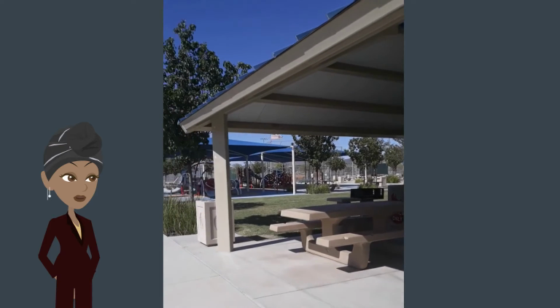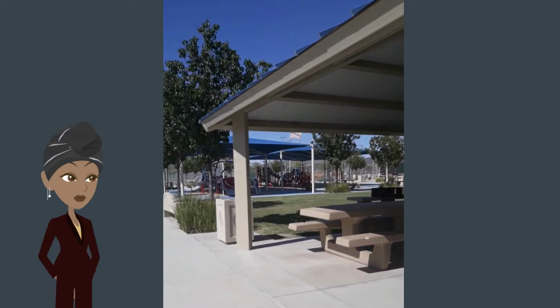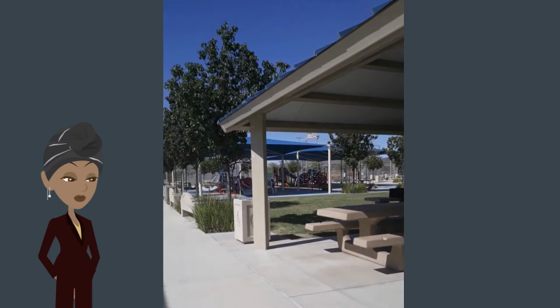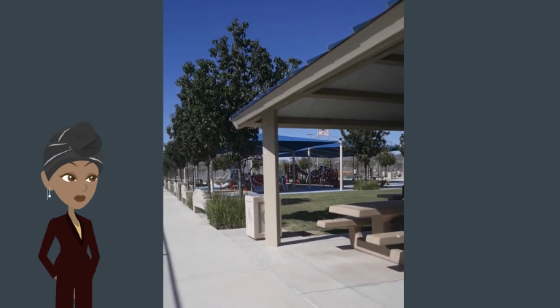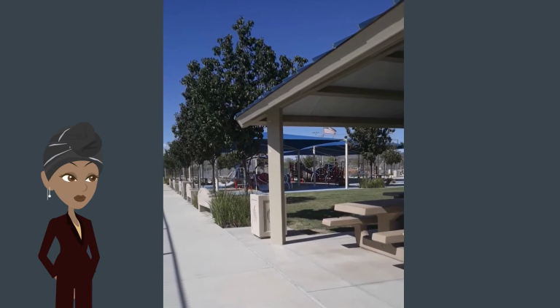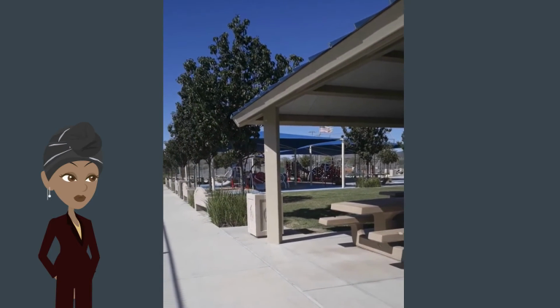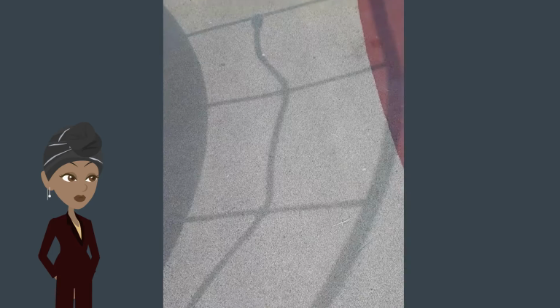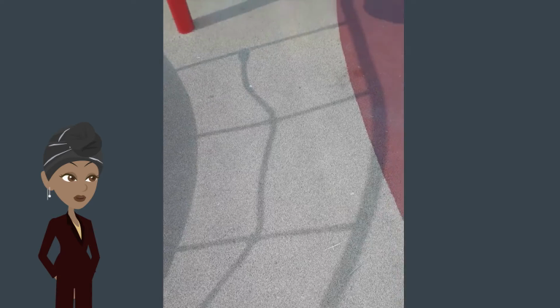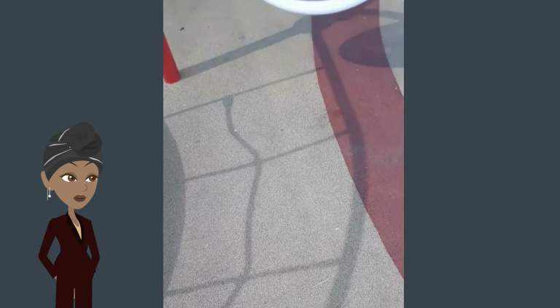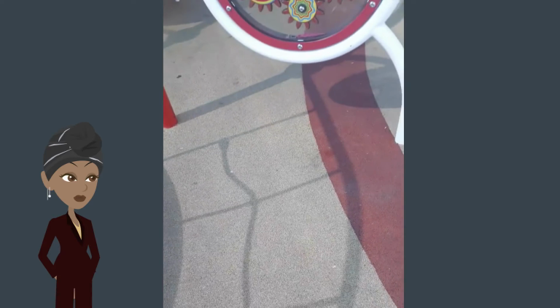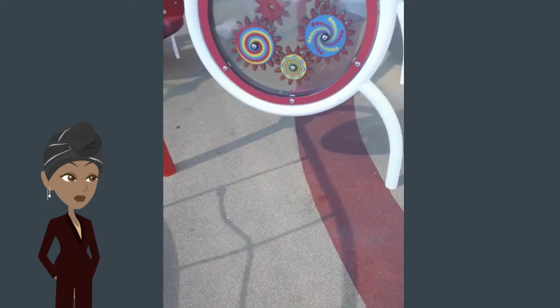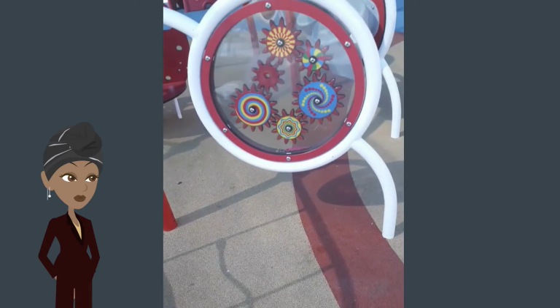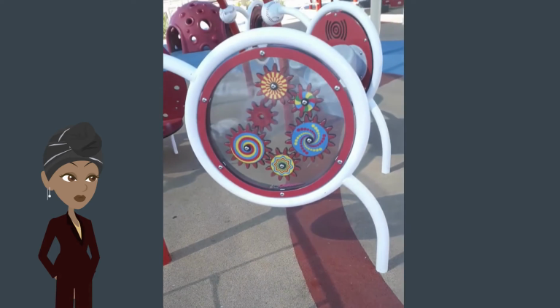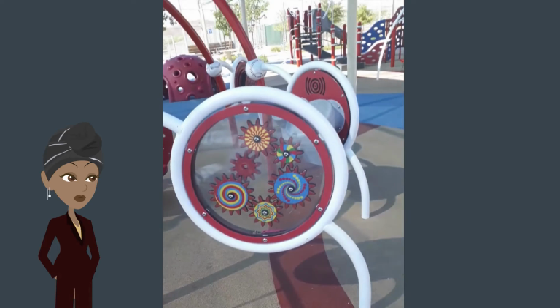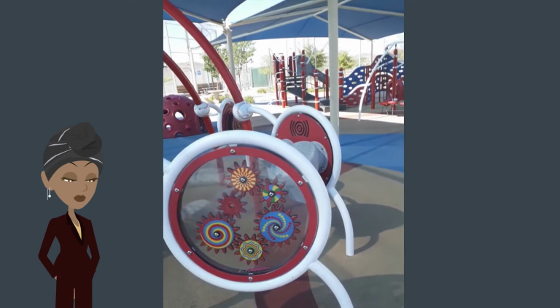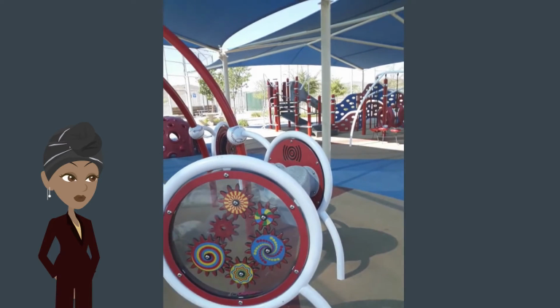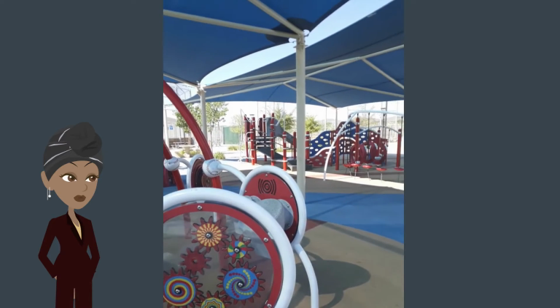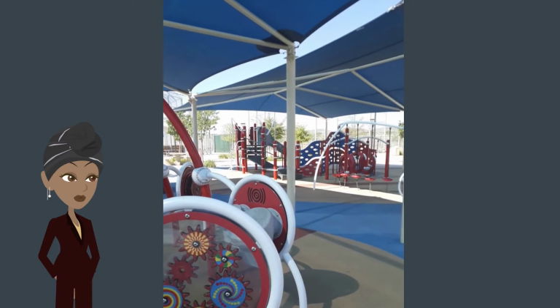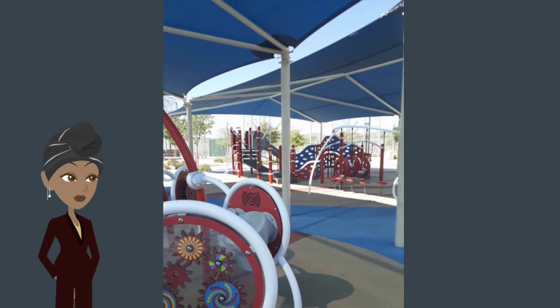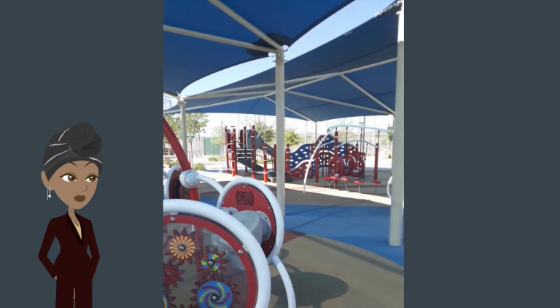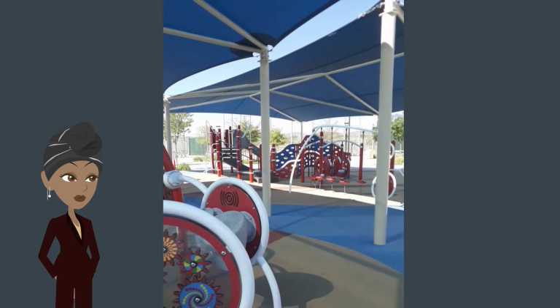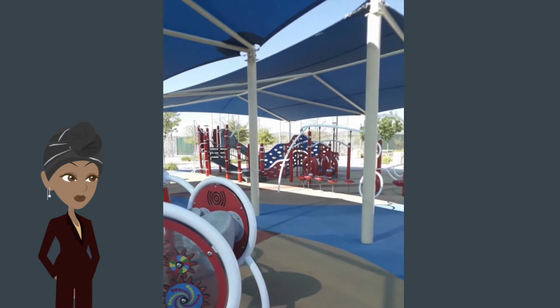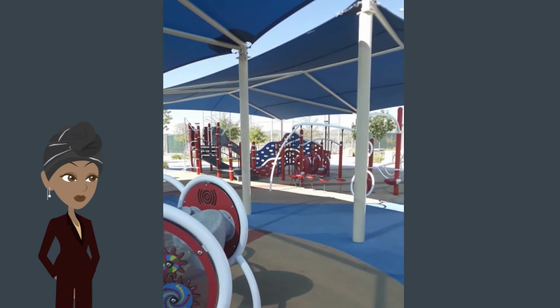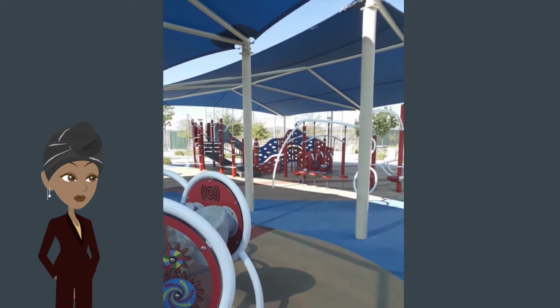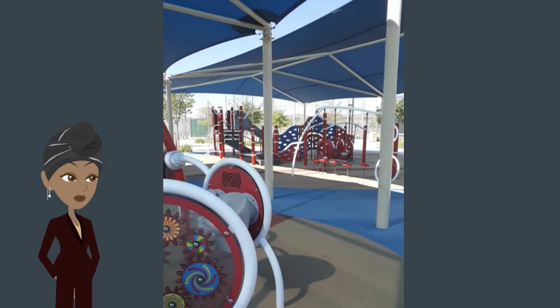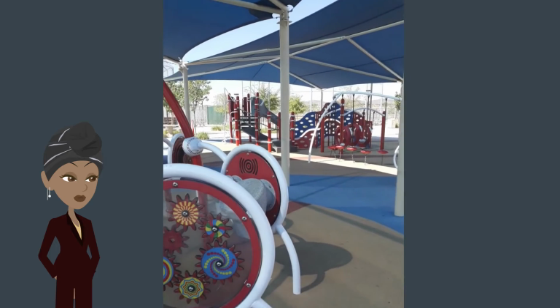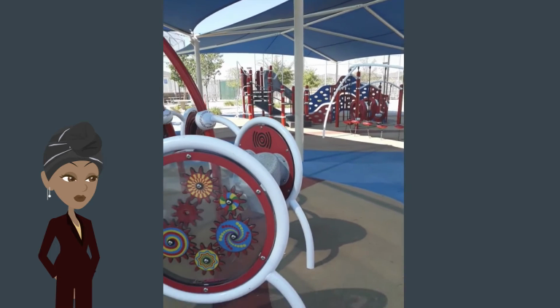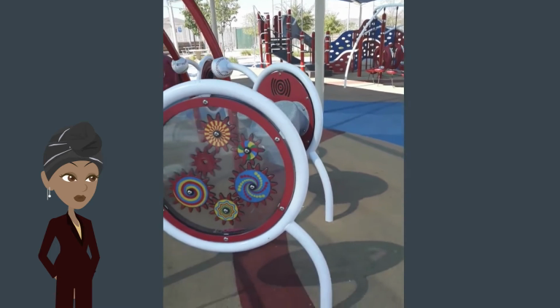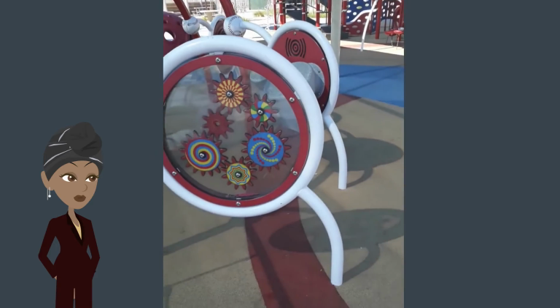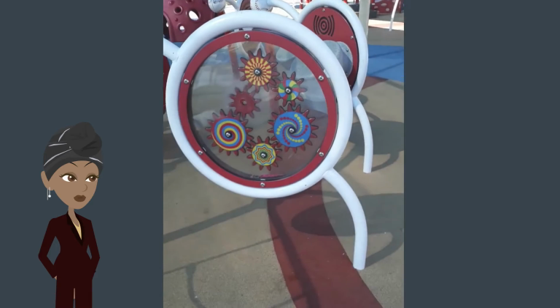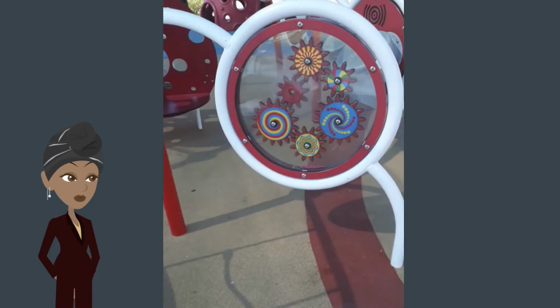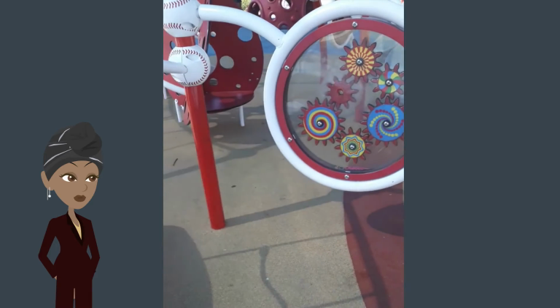Oh, is that a playground? It's so cute! I don't know what that is but it's so cute. And there's plenty of things to do for the kids — I don't know what half this stuff is but I'm sure the kids will figure it out.